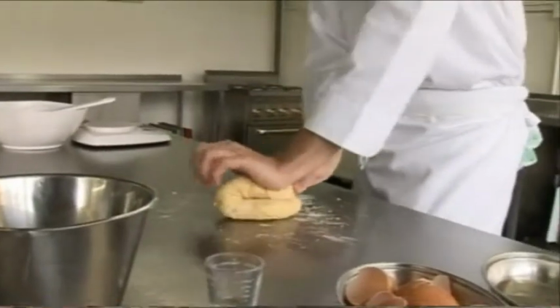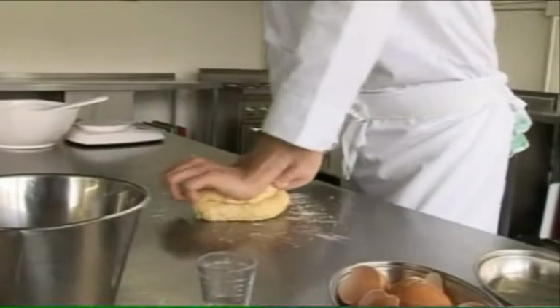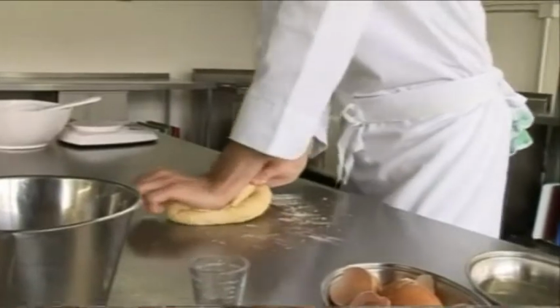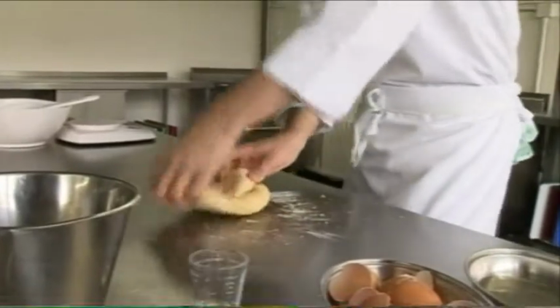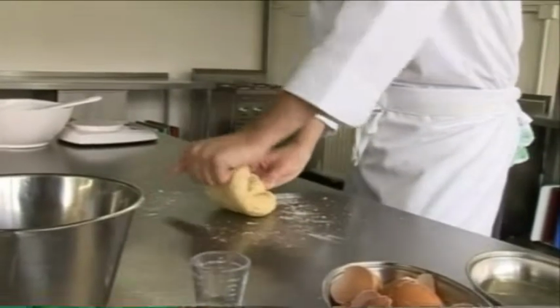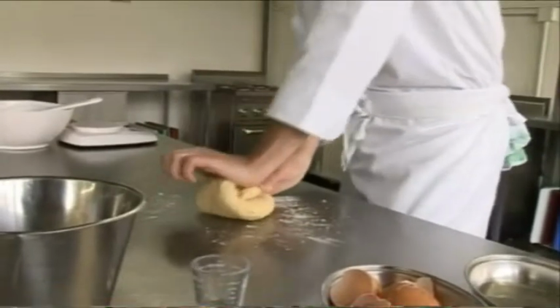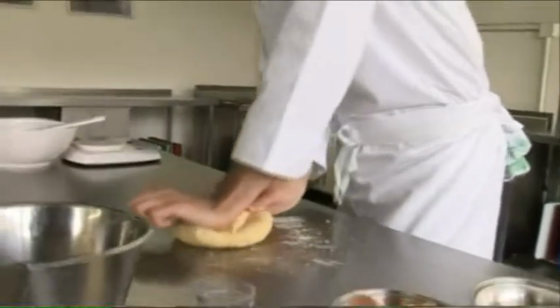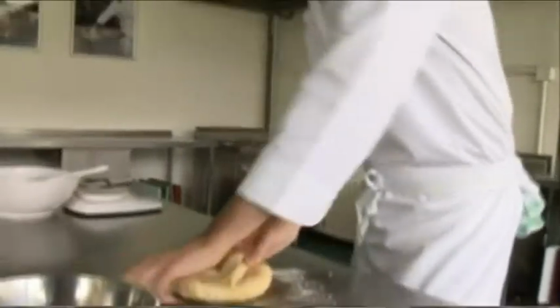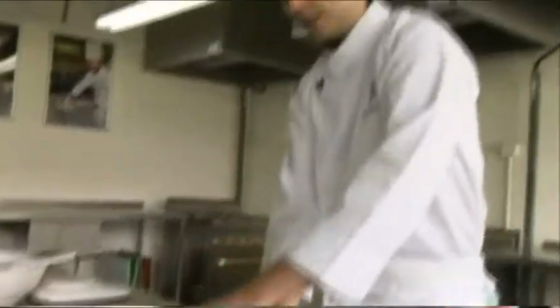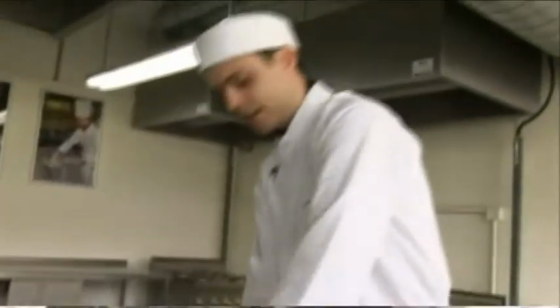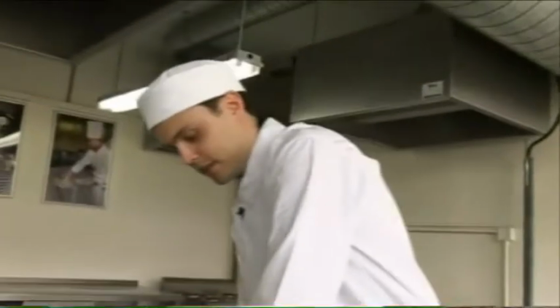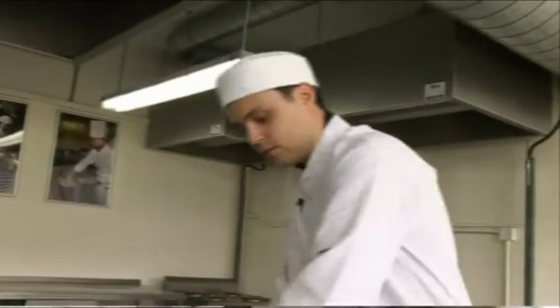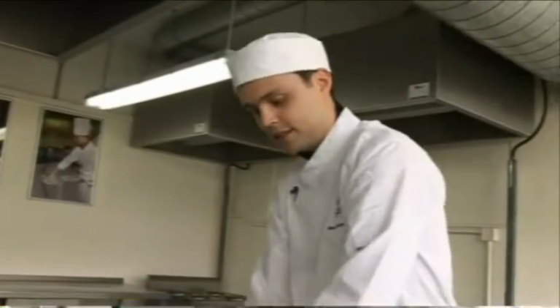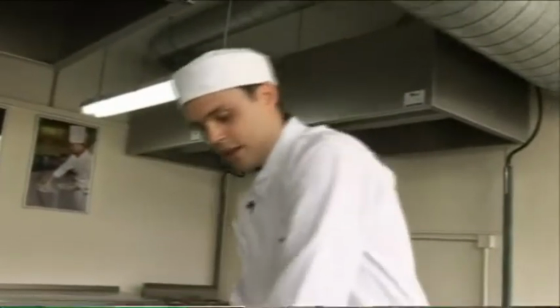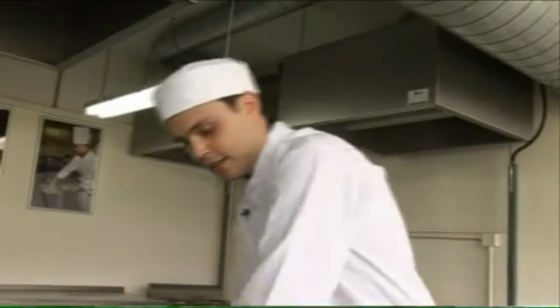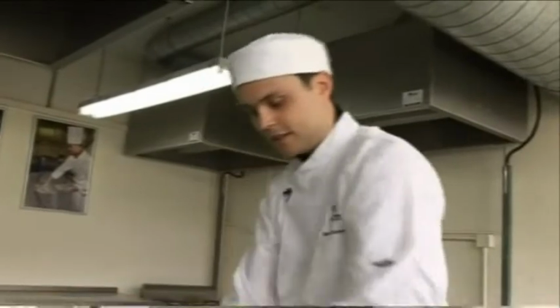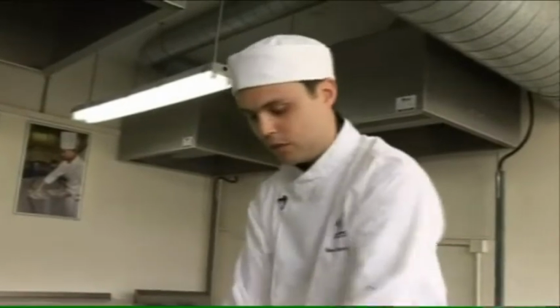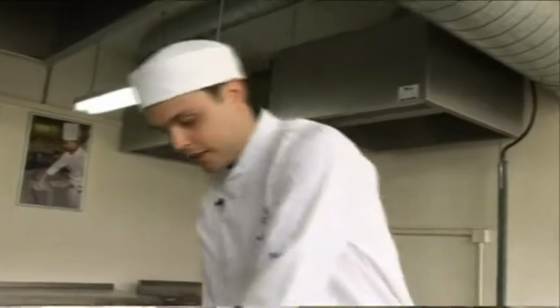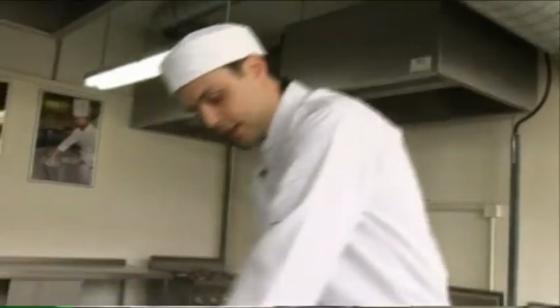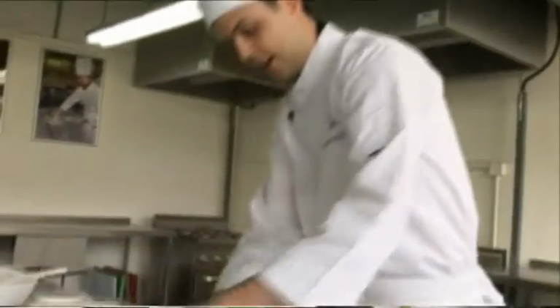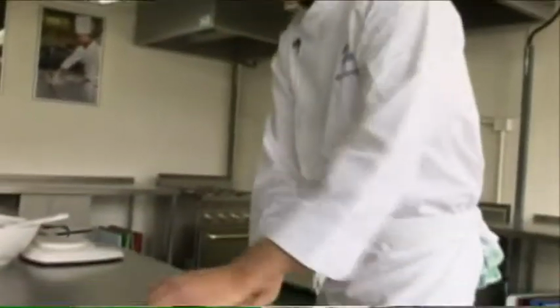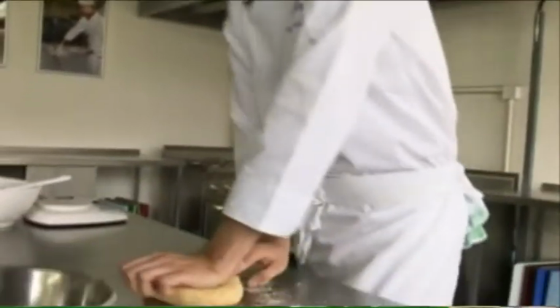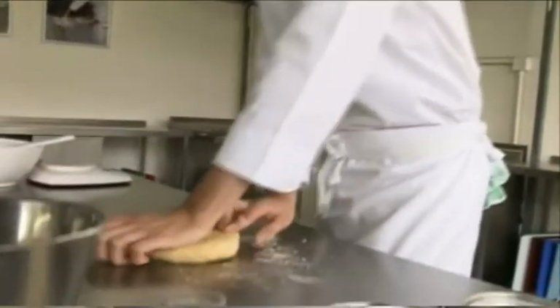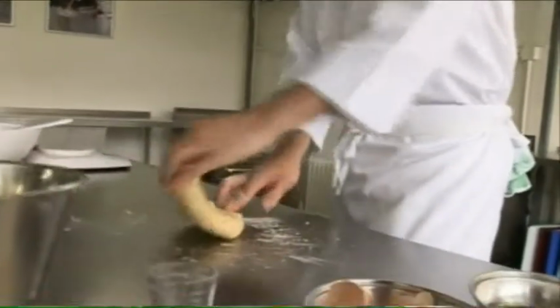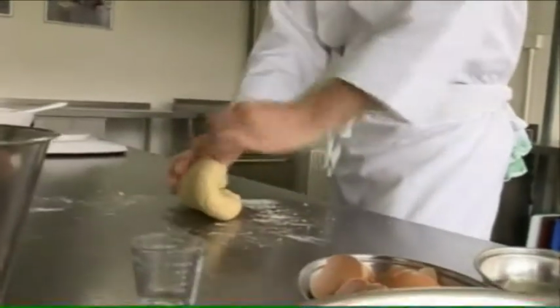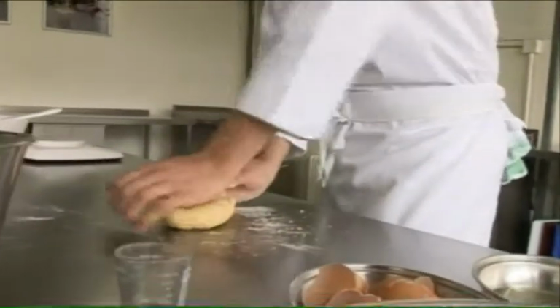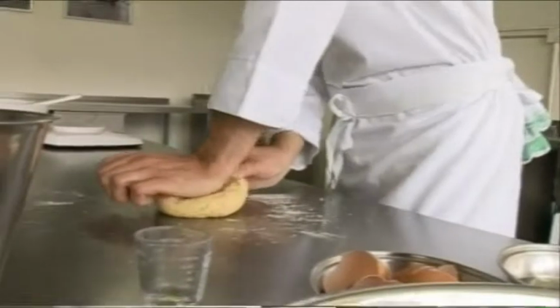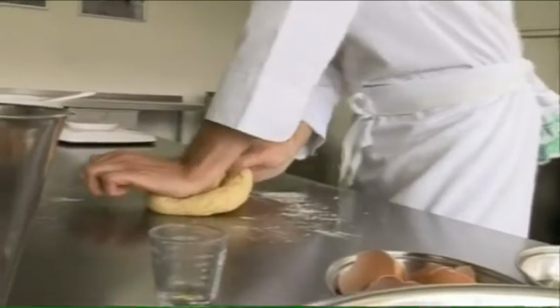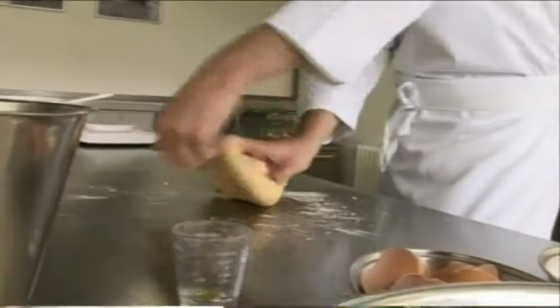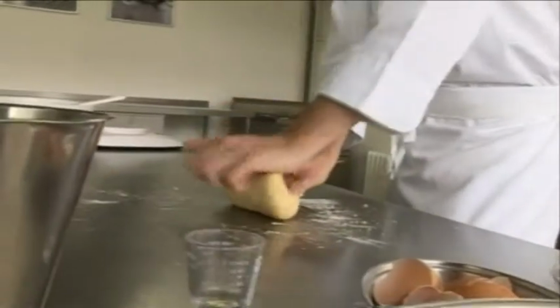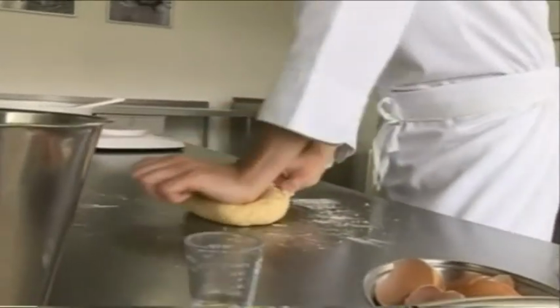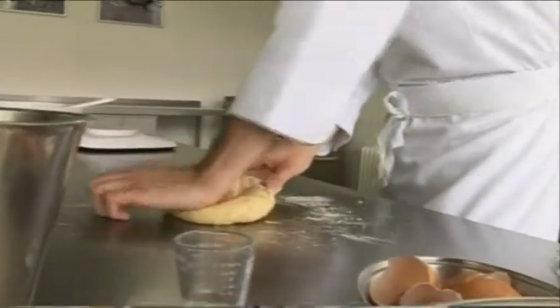Just like that, and that gets it totally incorporated. The consistency you want in the dough is an elastic consistency — you can see it stretching and pulling back.